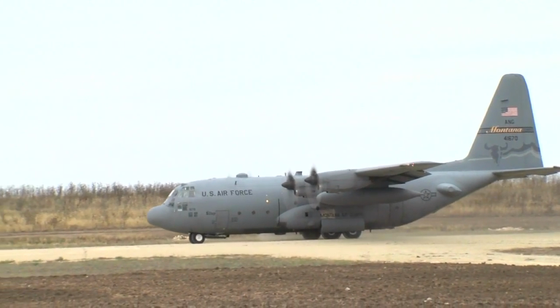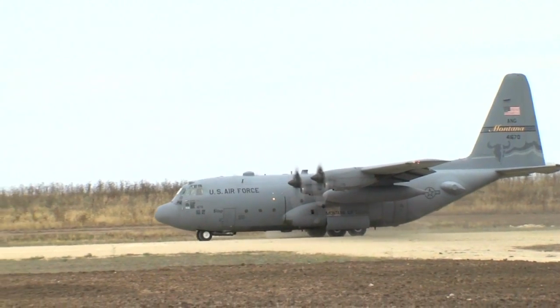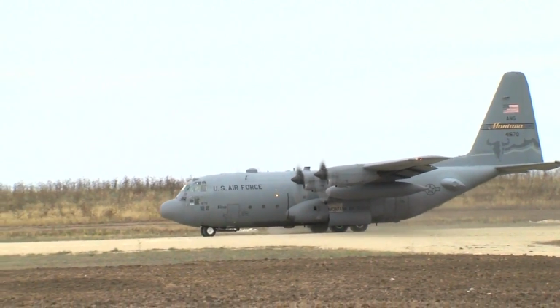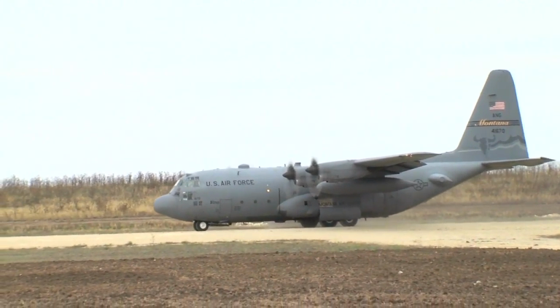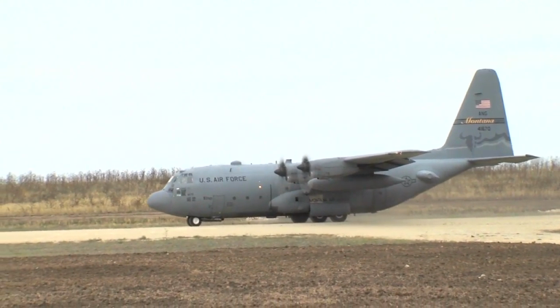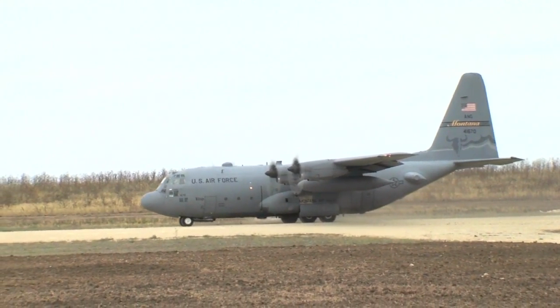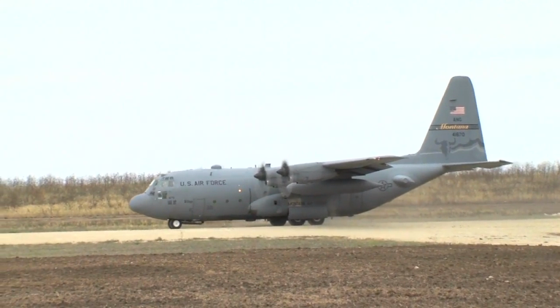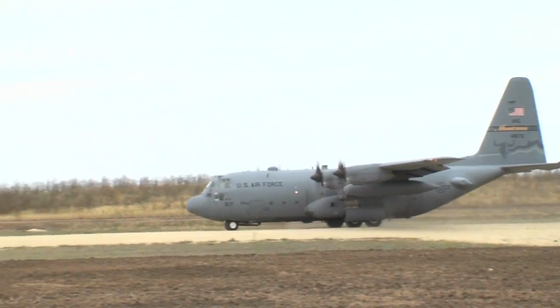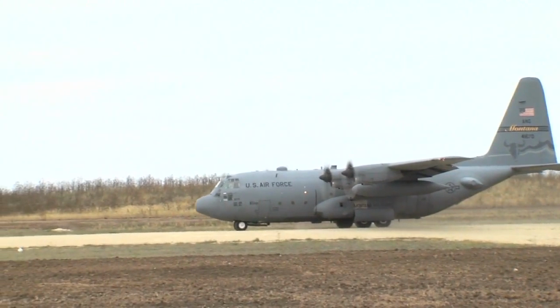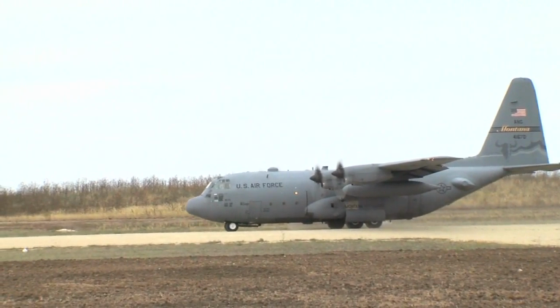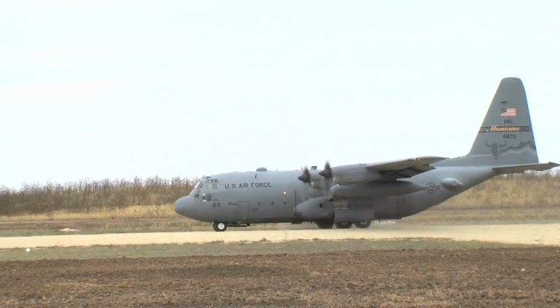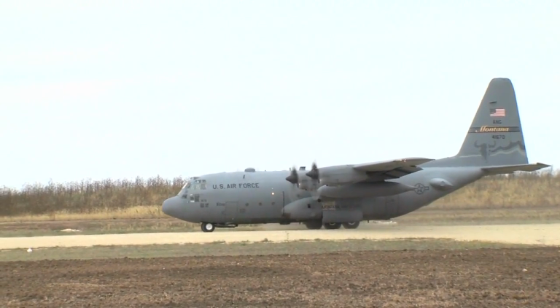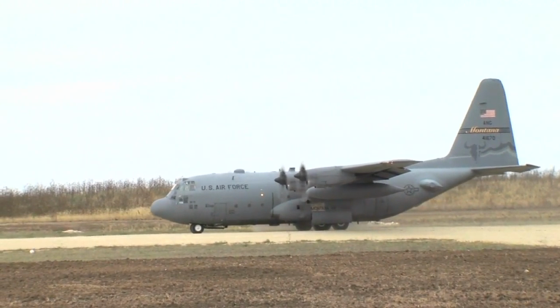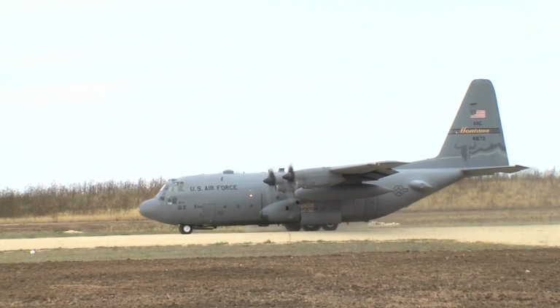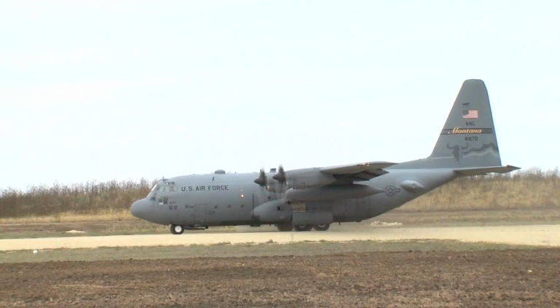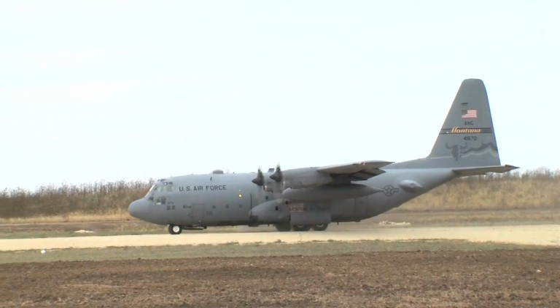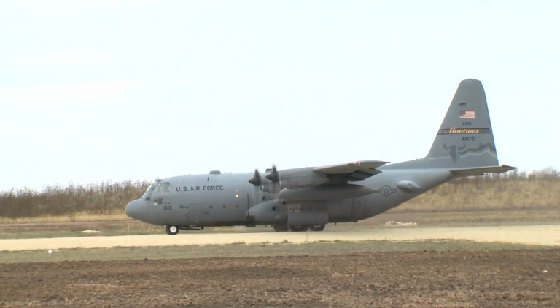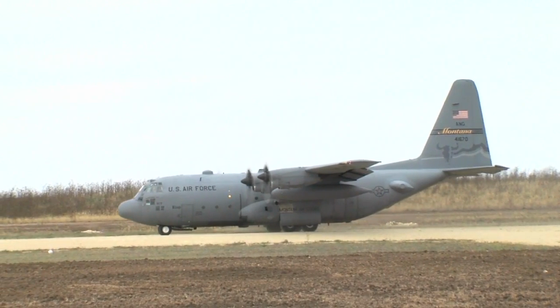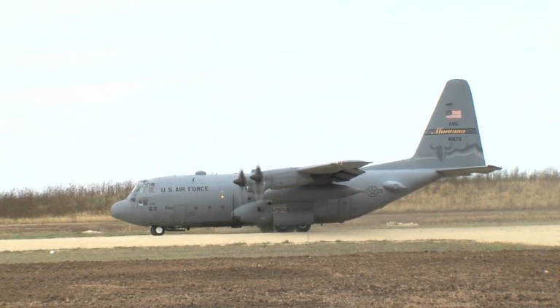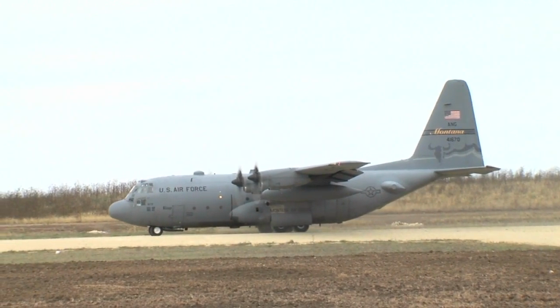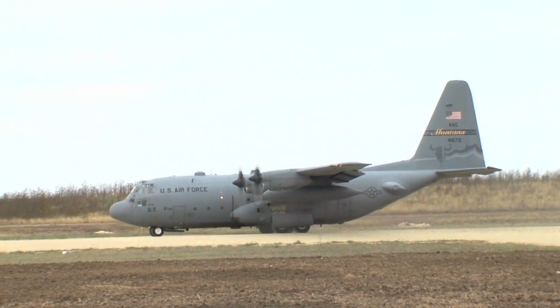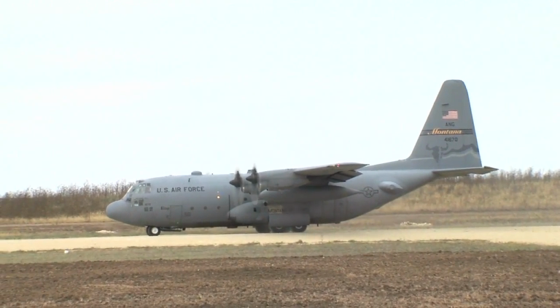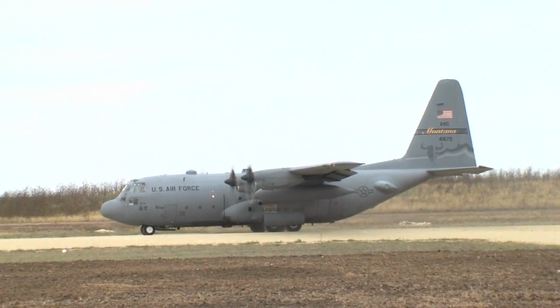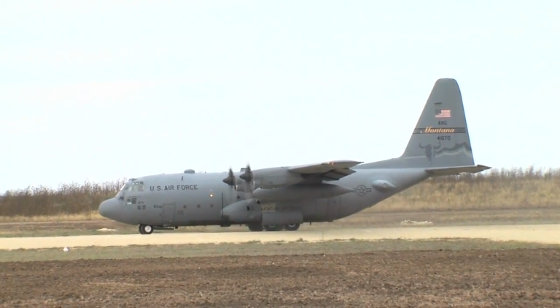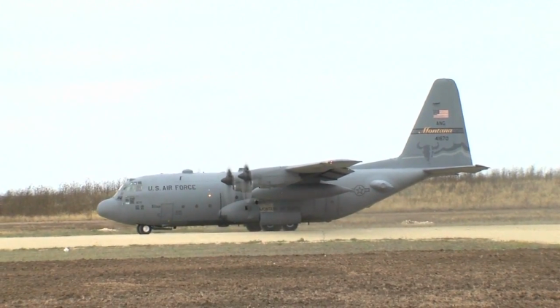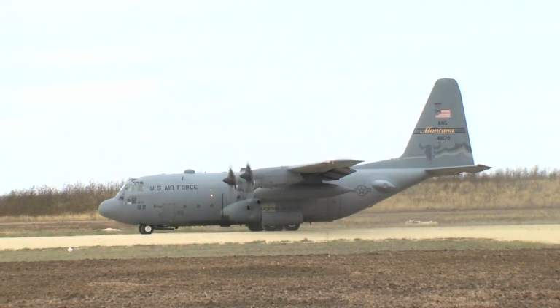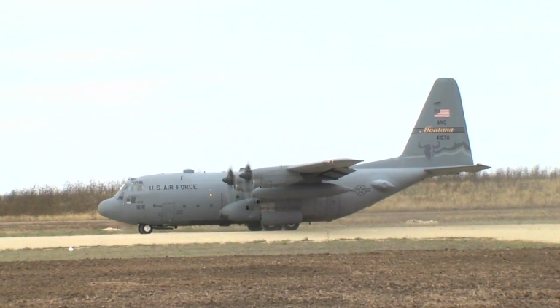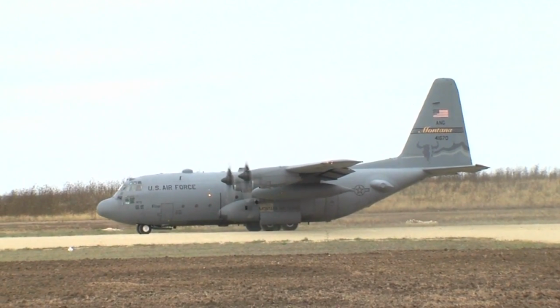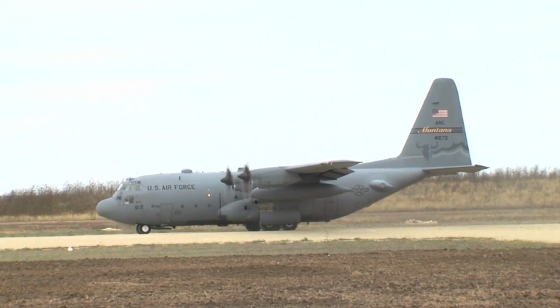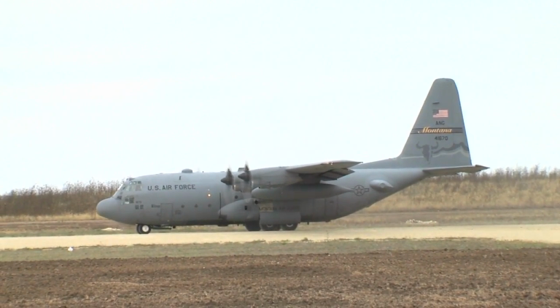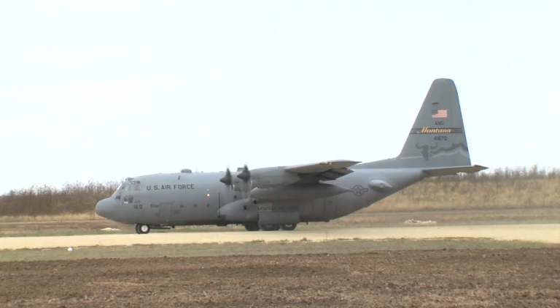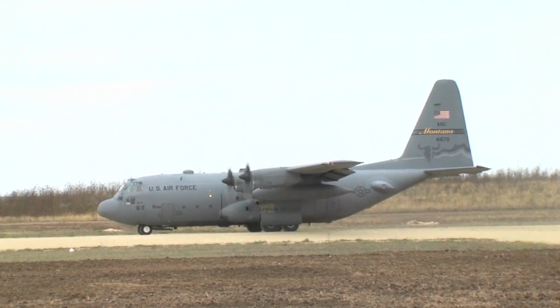To date, this field landing strip is one of only two of its kind on a U.S. Army installation. And expectations are that military units from around the Midwest will request to use it for training exercises.